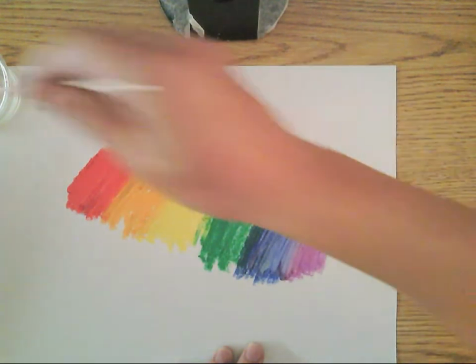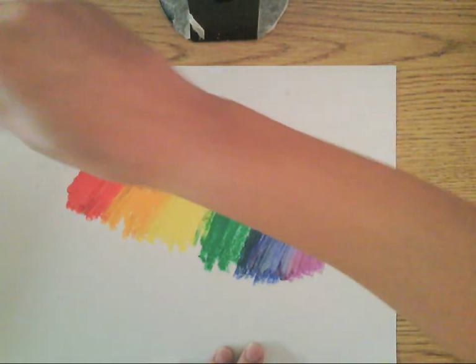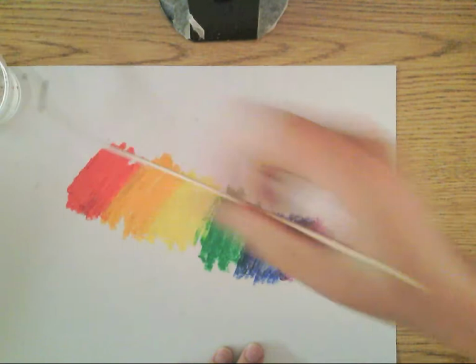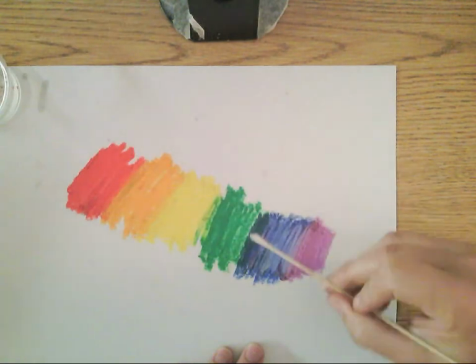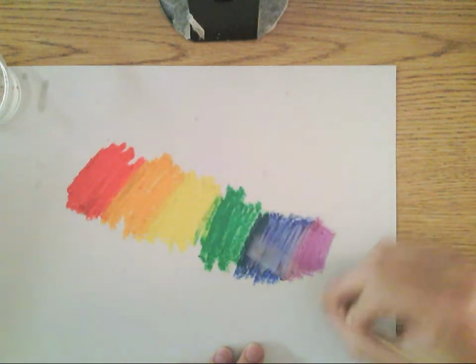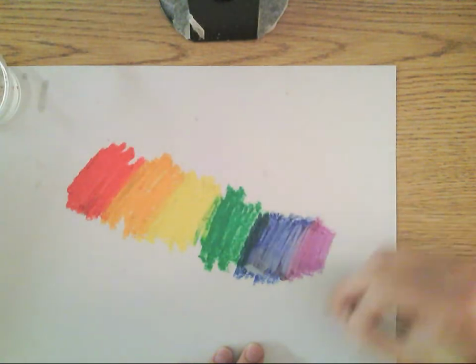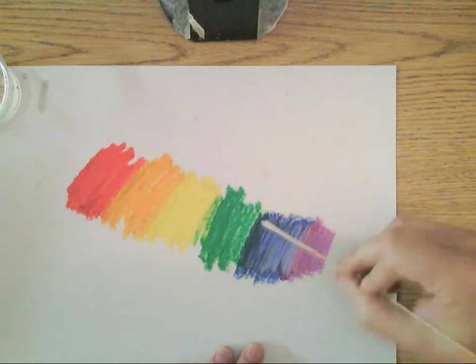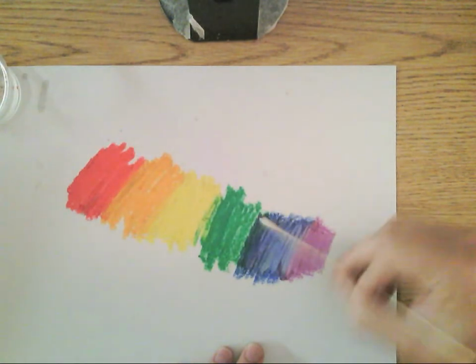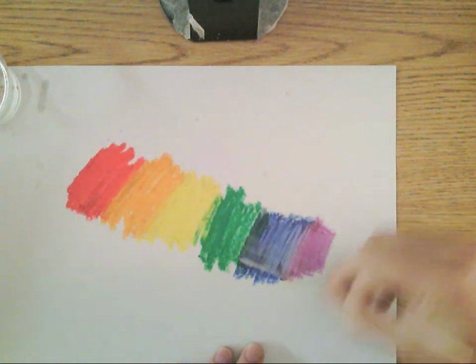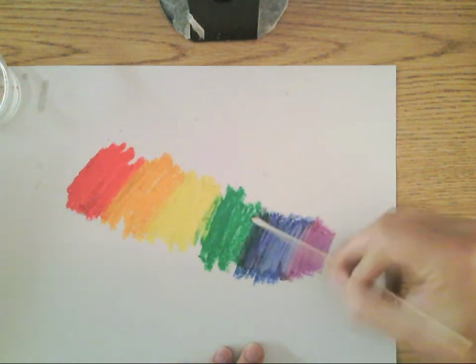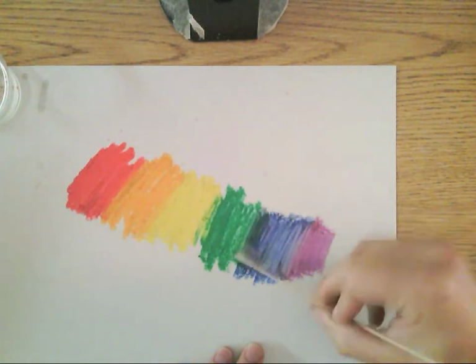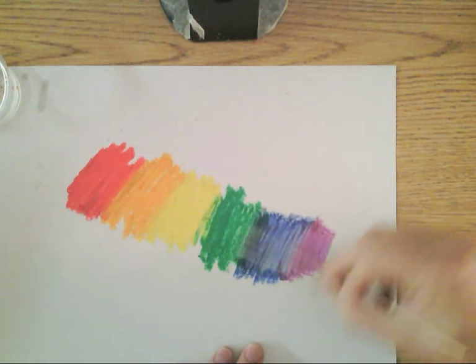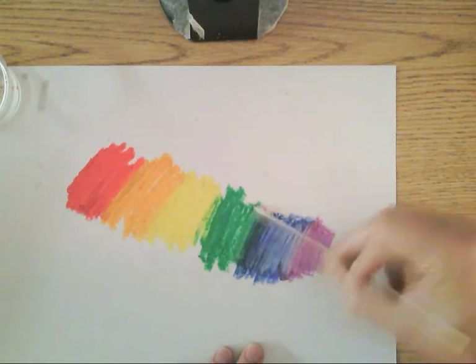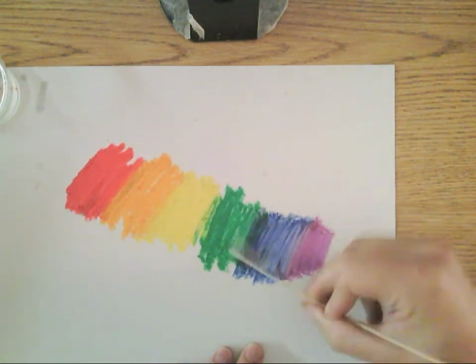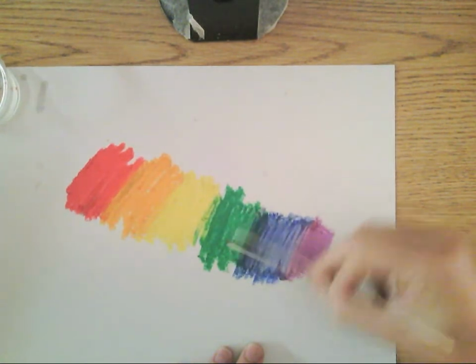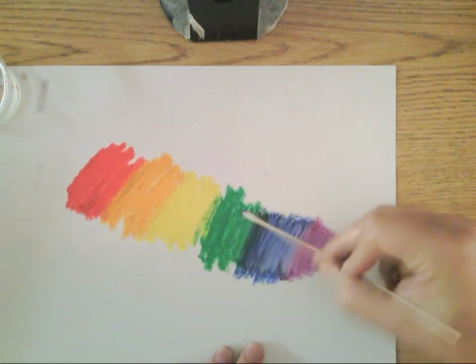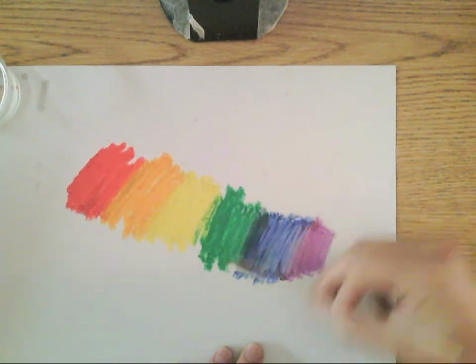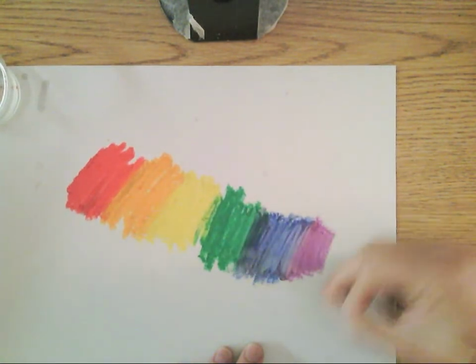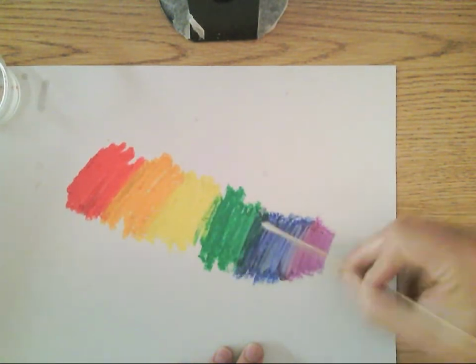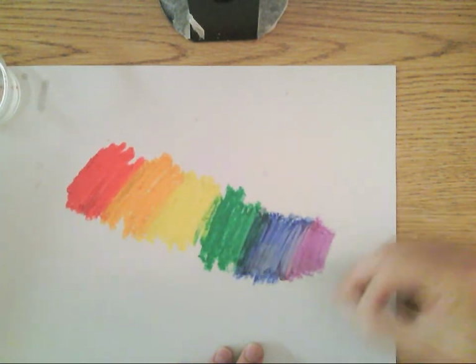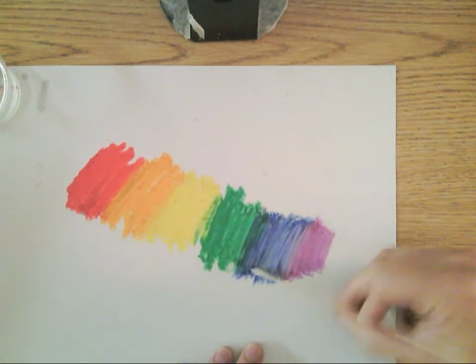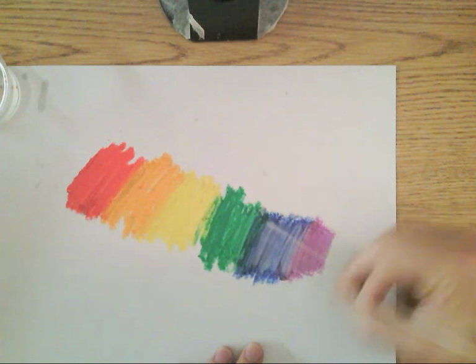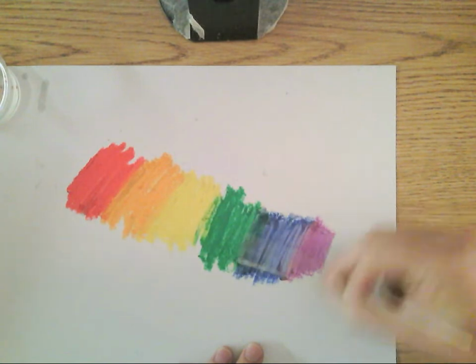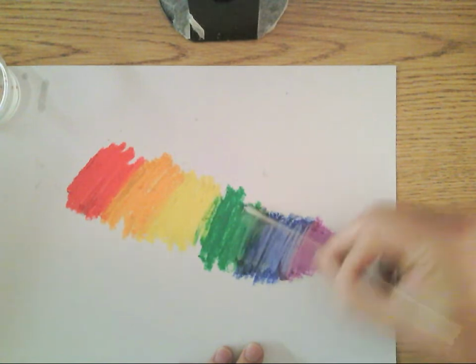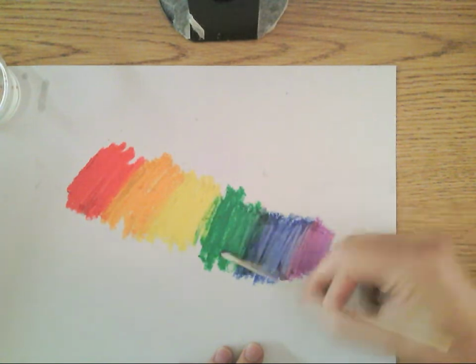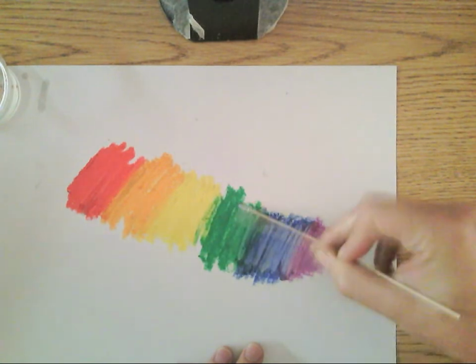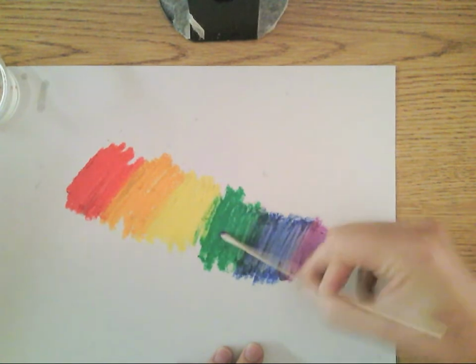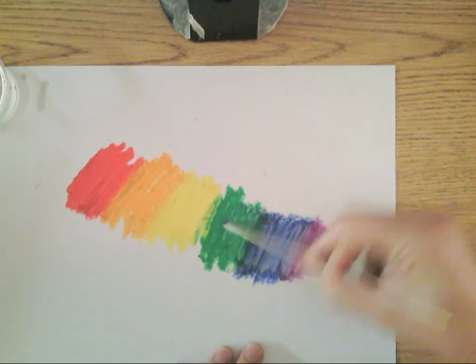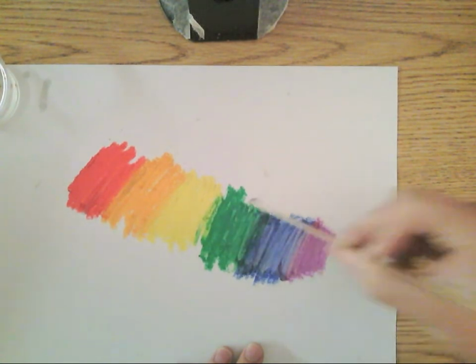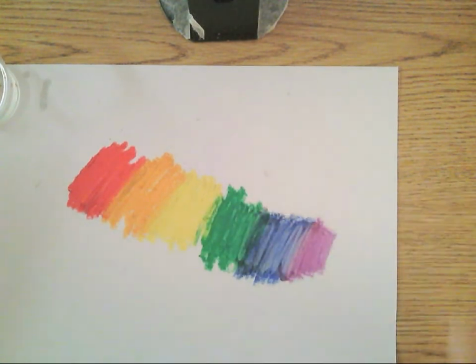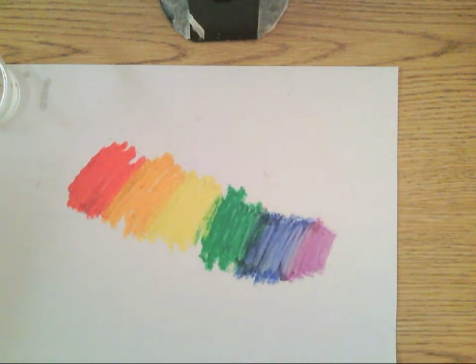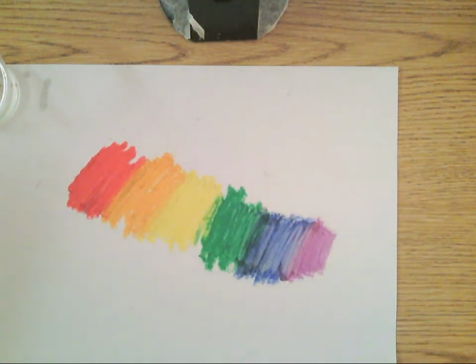It's kind of fun to be able to do it. Just be careful with it because it will stain. And that is using baby oil as a blending tool.